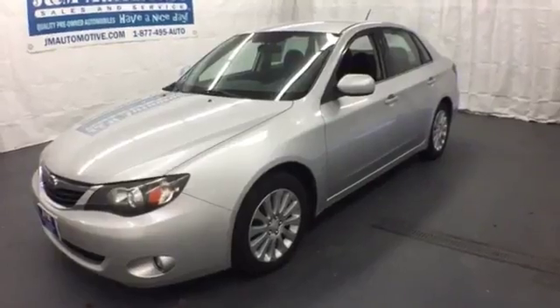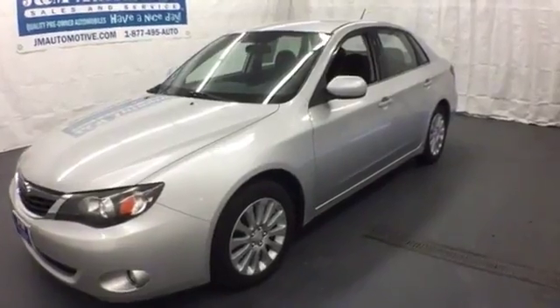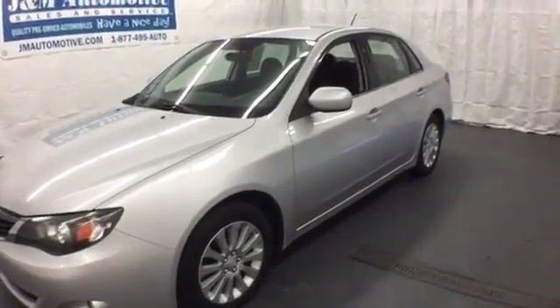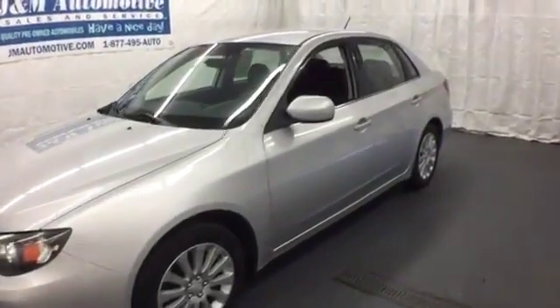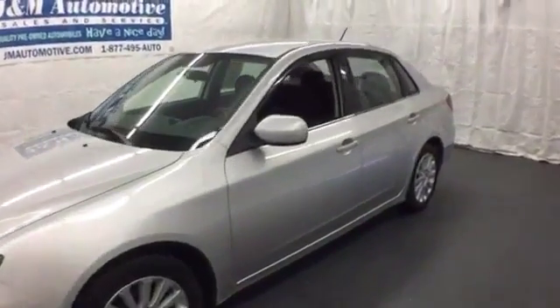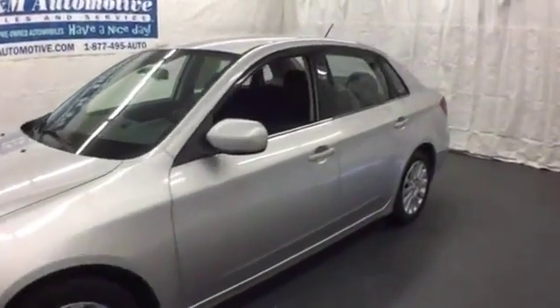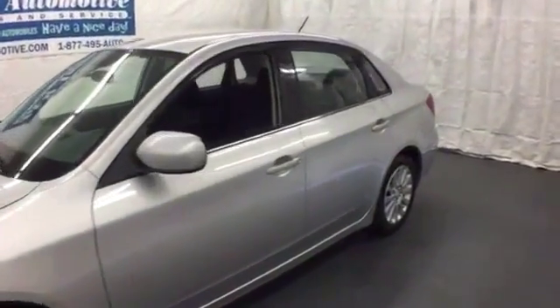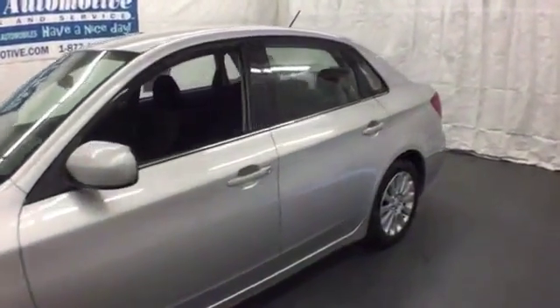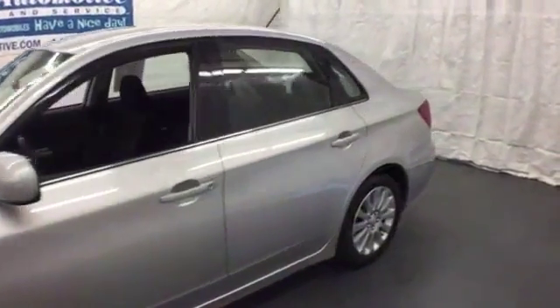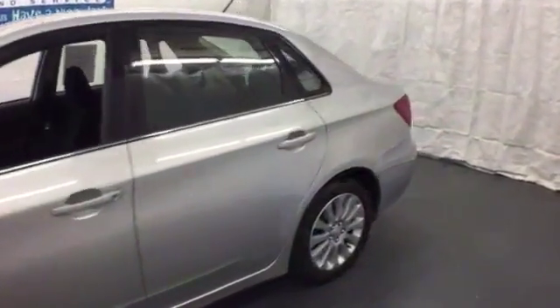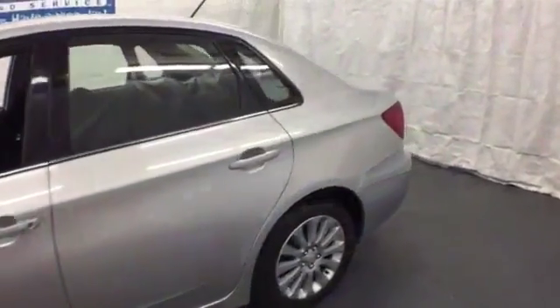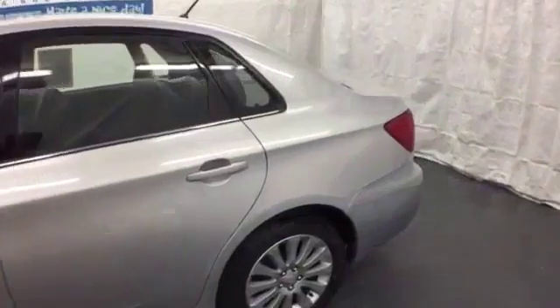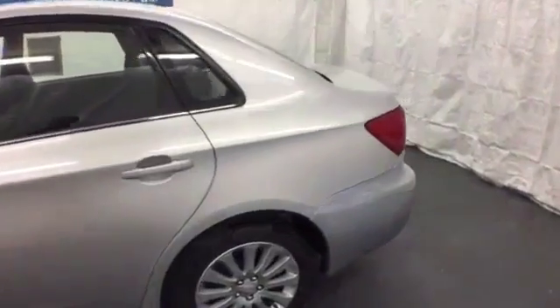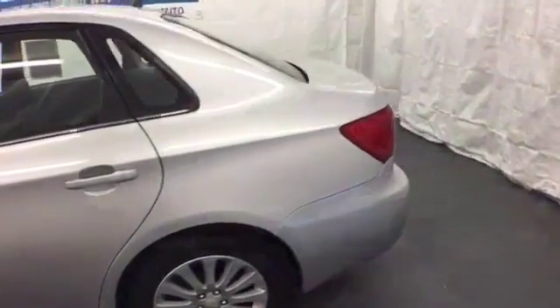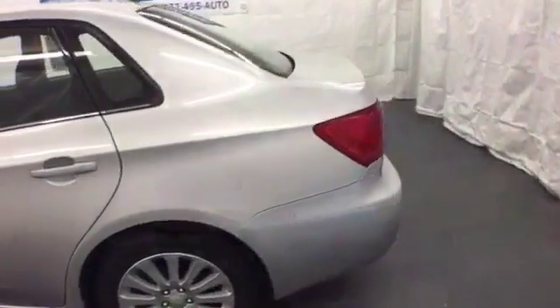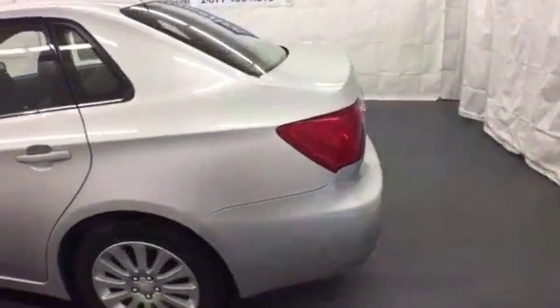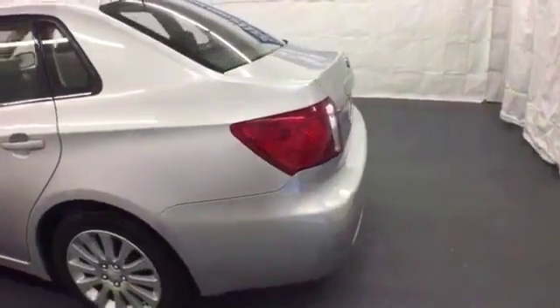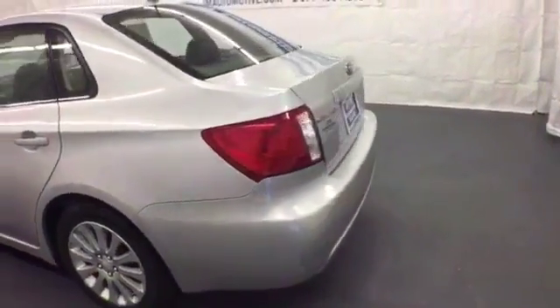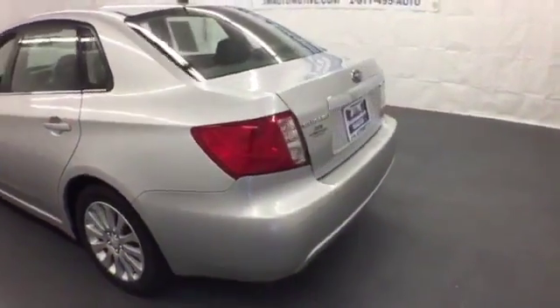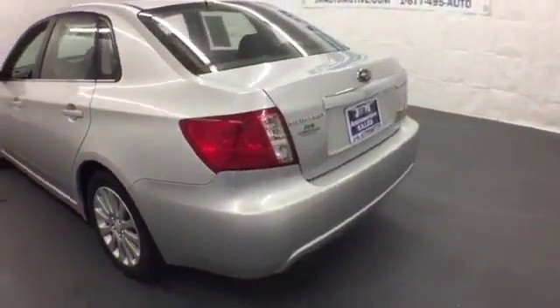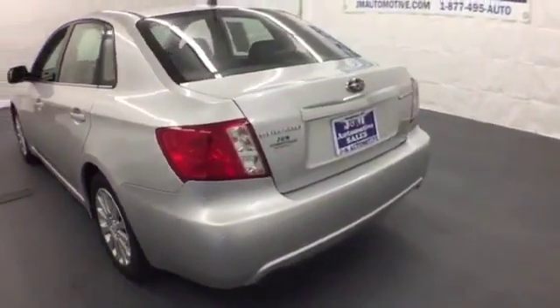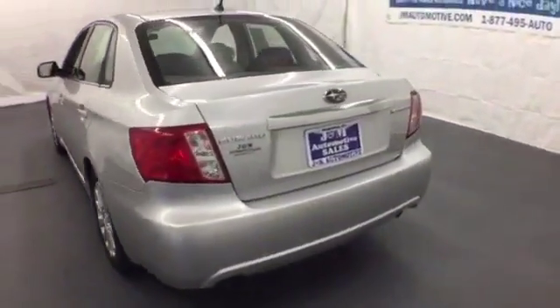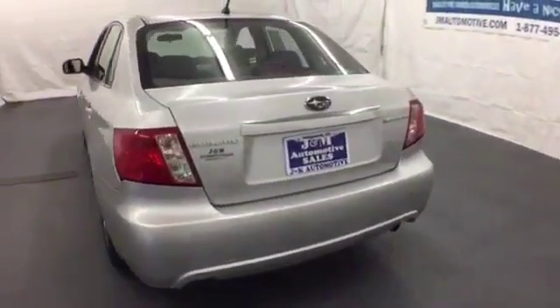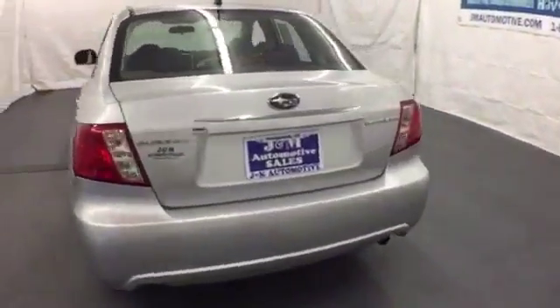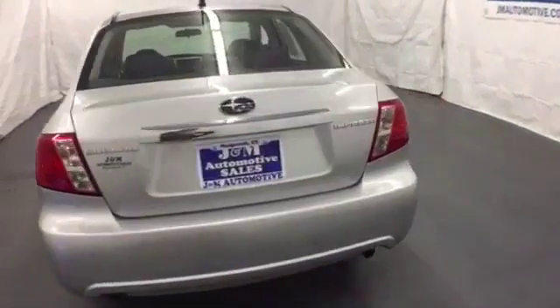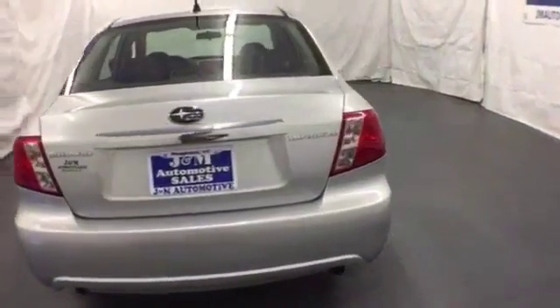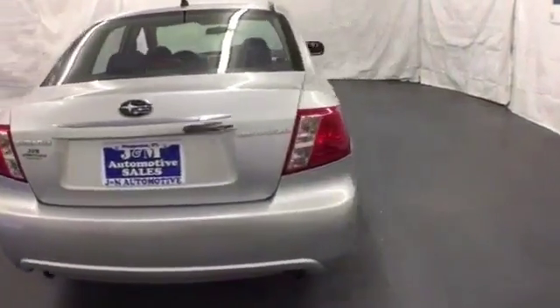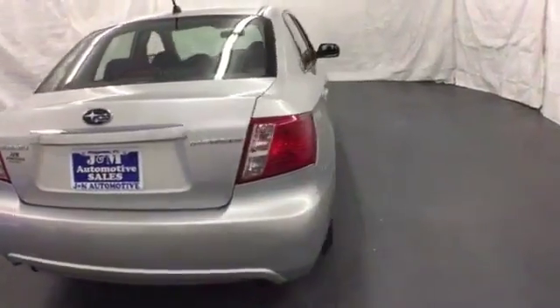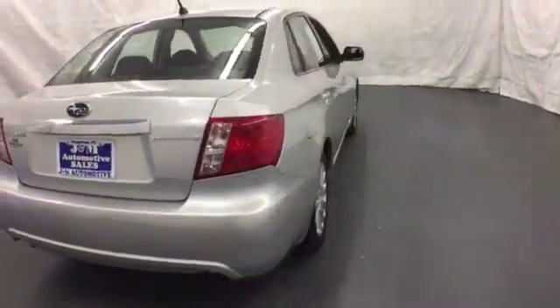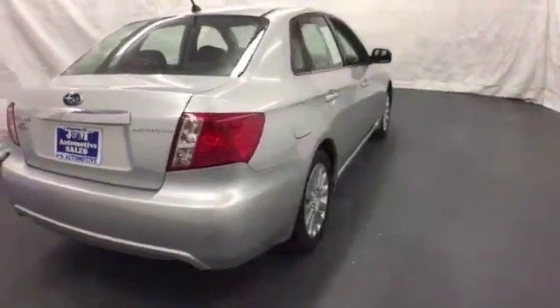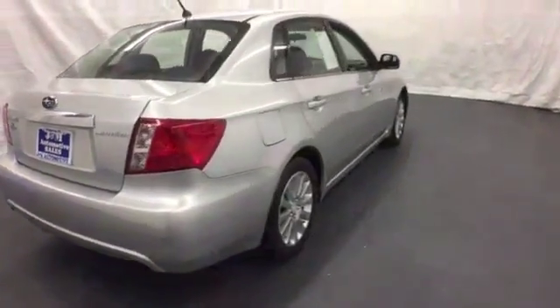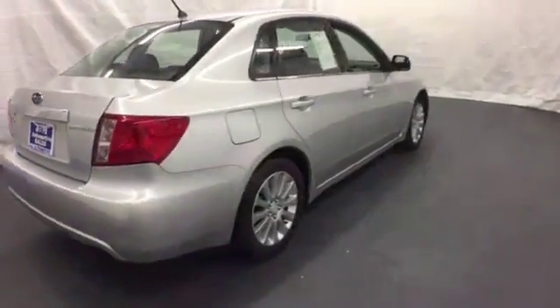Here's a 2008 Subaru Impreza. Compact in size but huge in value, this Impreza has standard amenities including power mirrors, side airbags, all-season tires, child safety locks, and a trip computer.